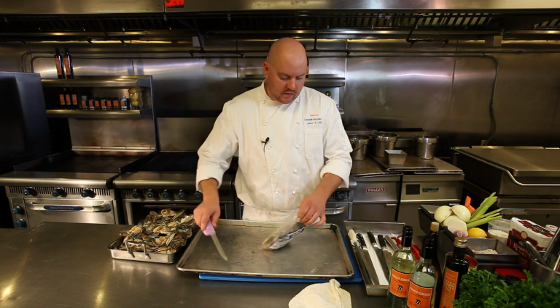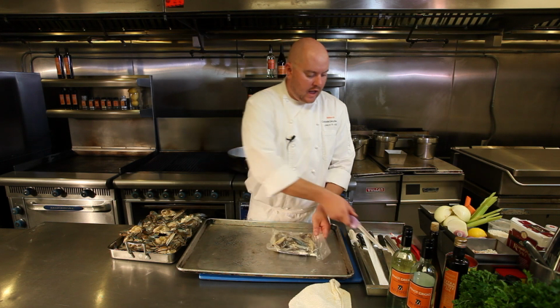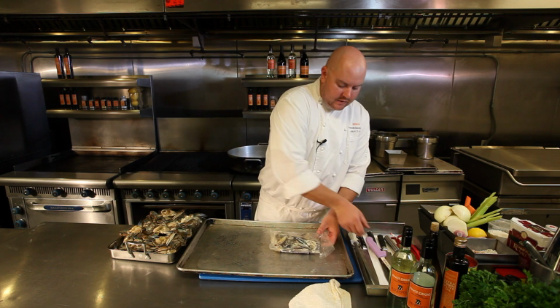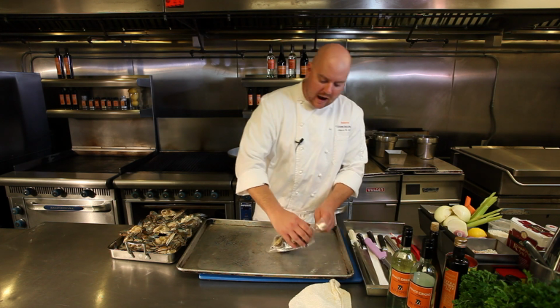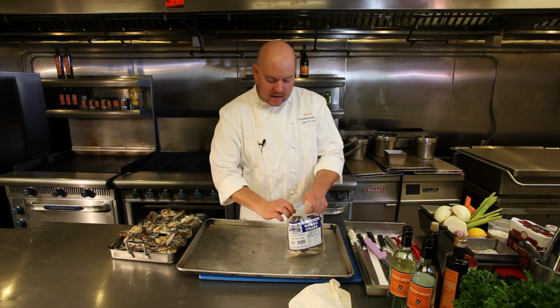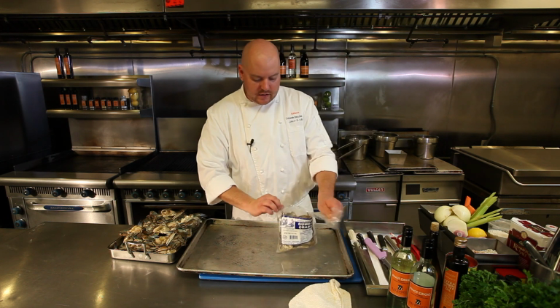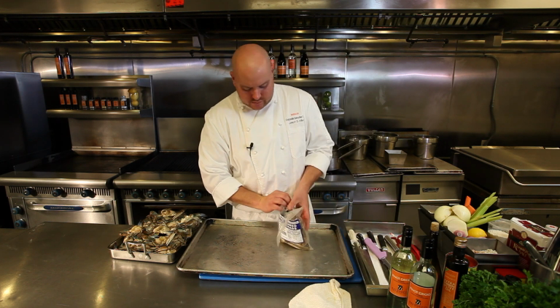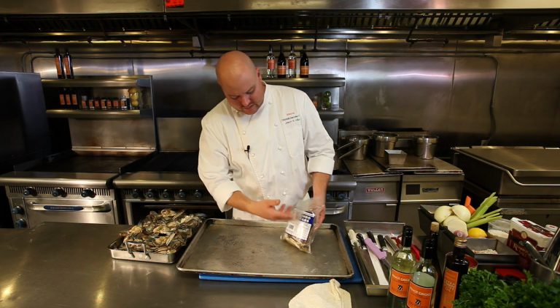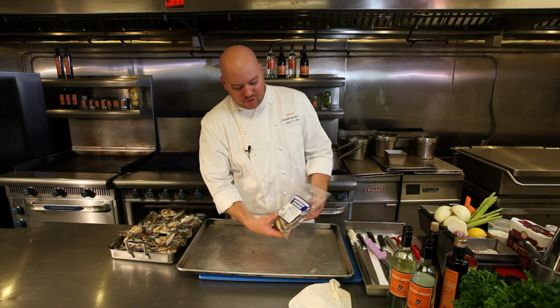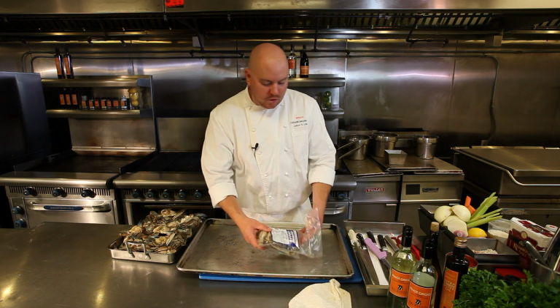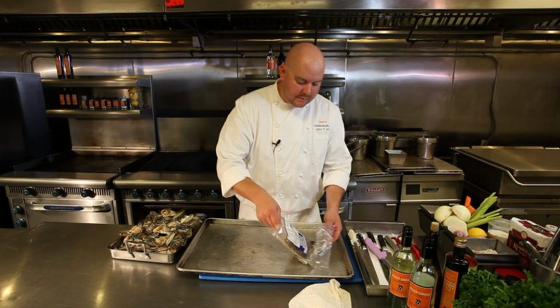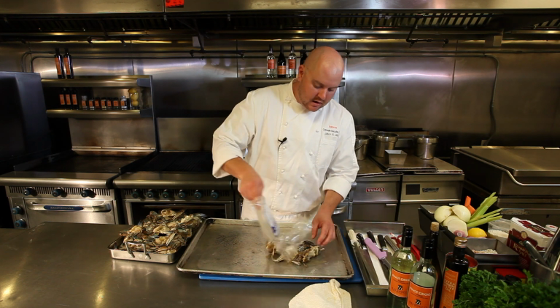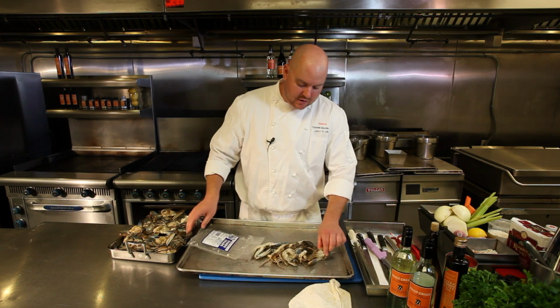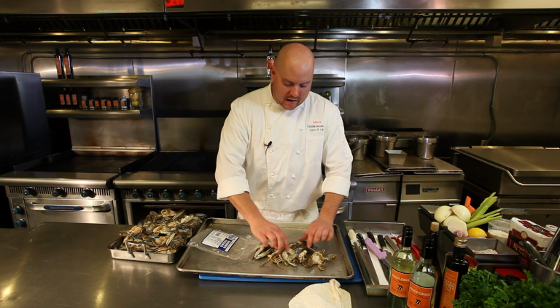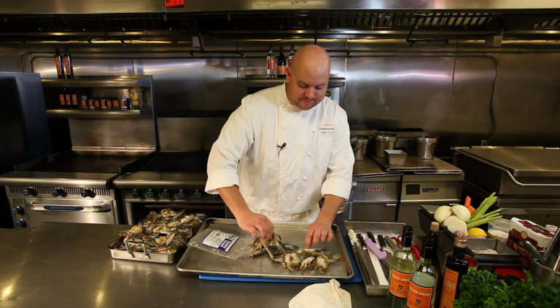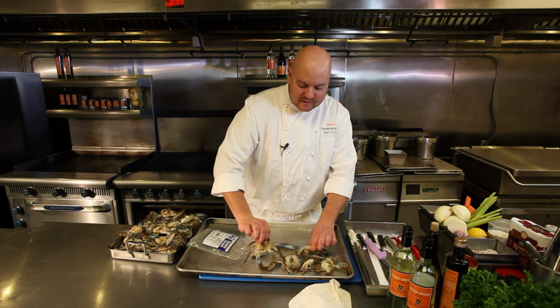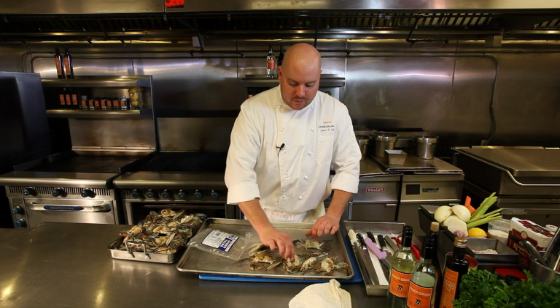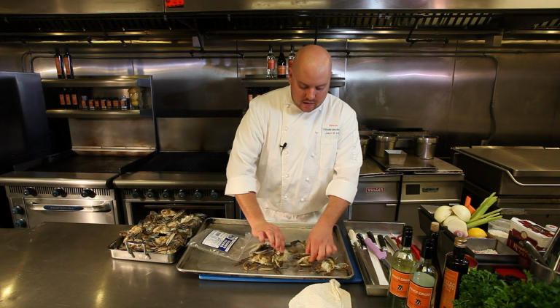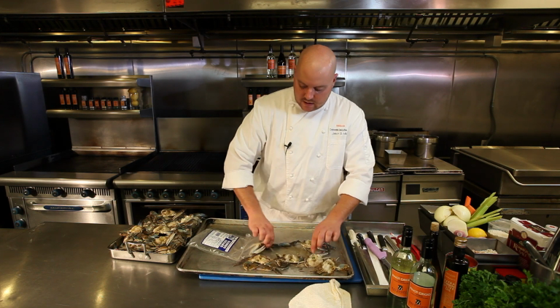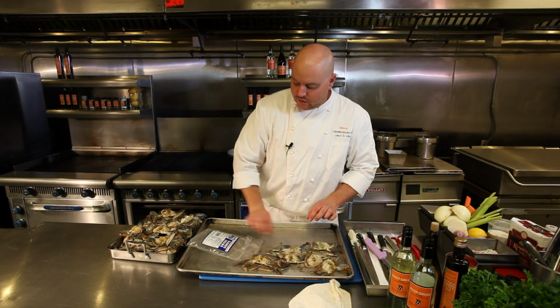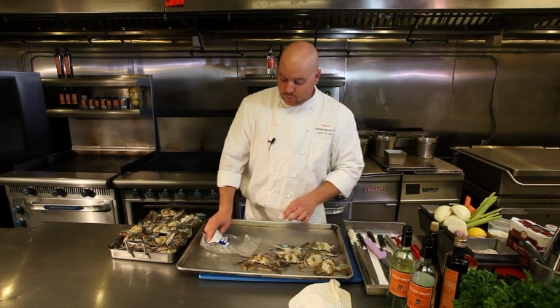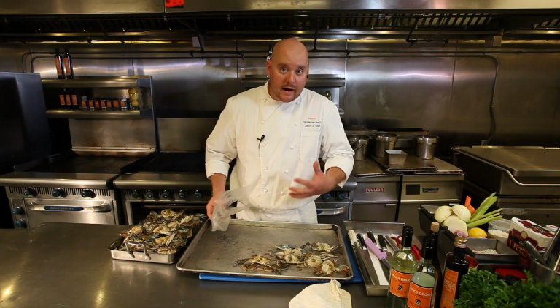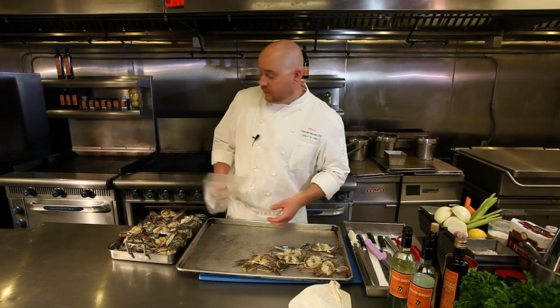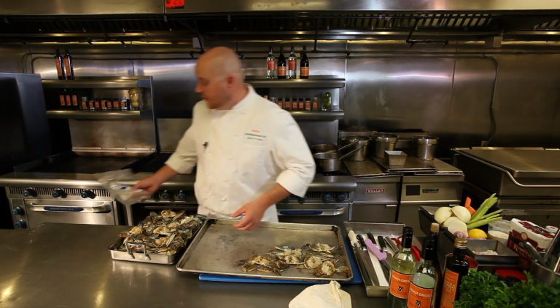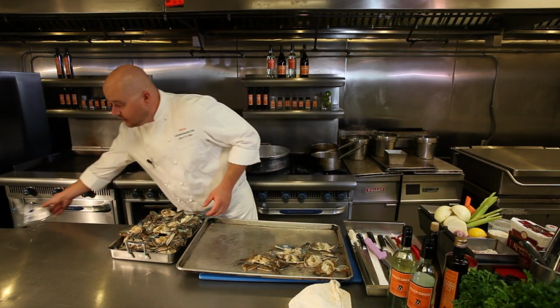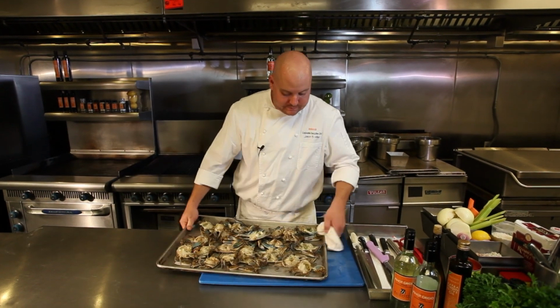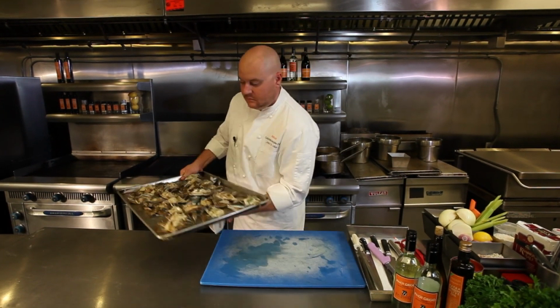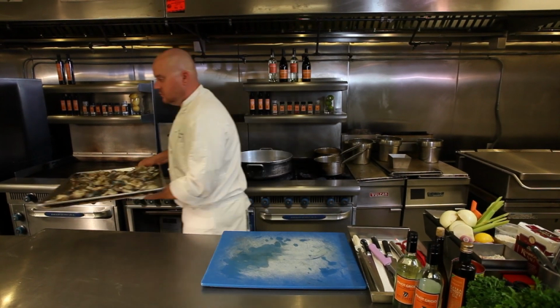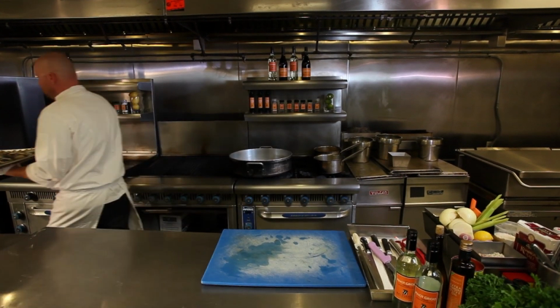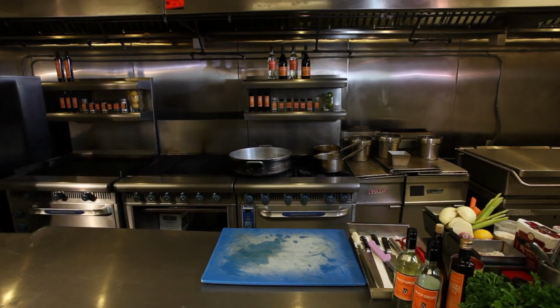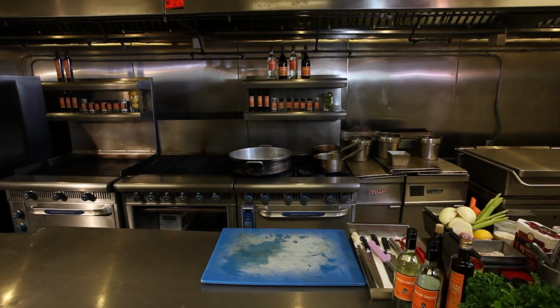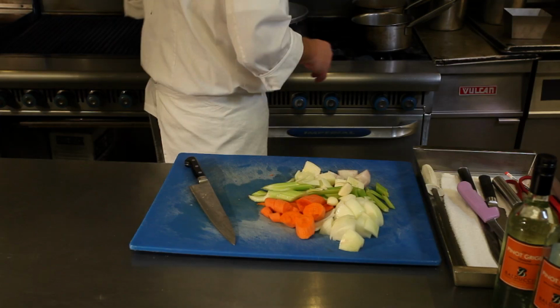So I have these crab bodies here and these are called gumbo crabs. You can kind of get them anywhere if you want to use them. We're in Maryland, so we're going to take them over to the oven and we're going to roast them.